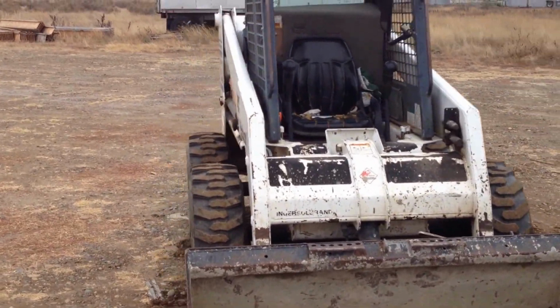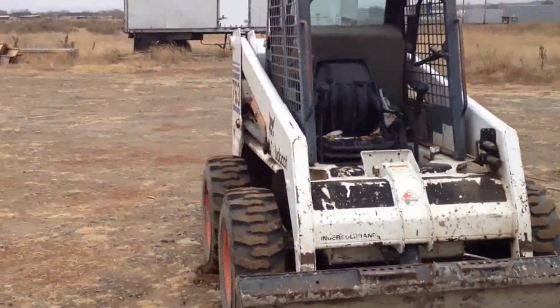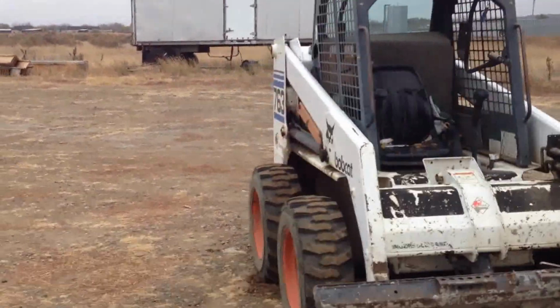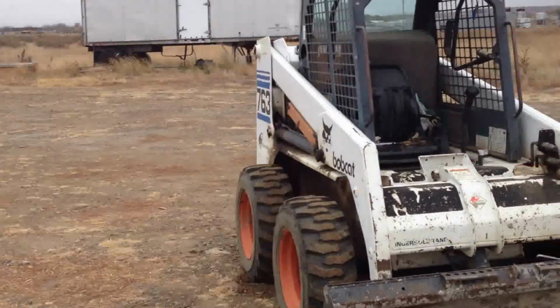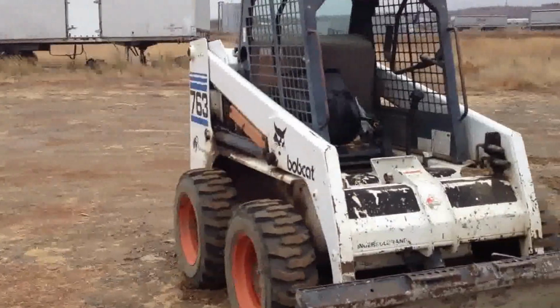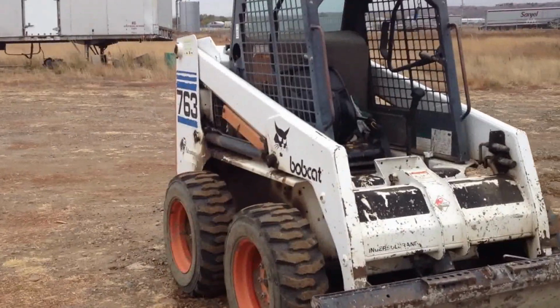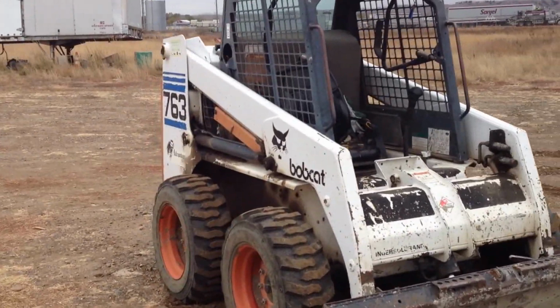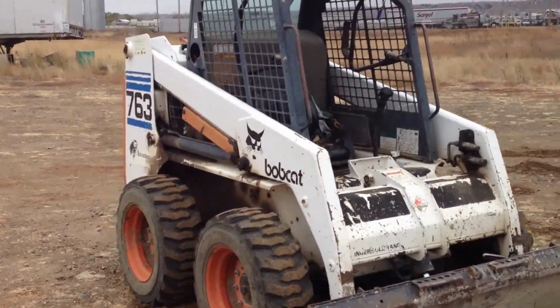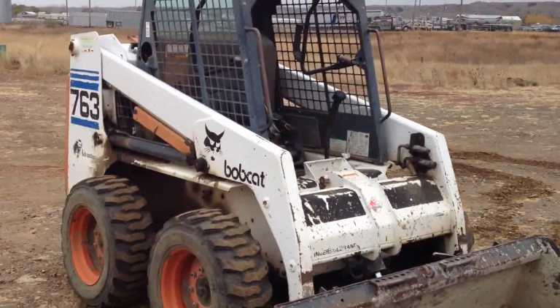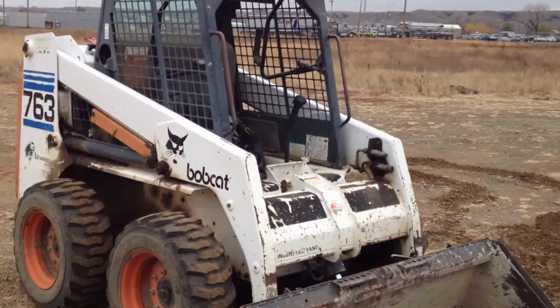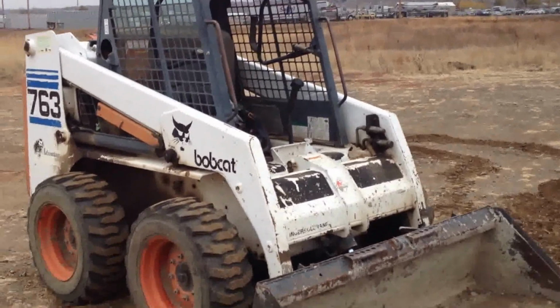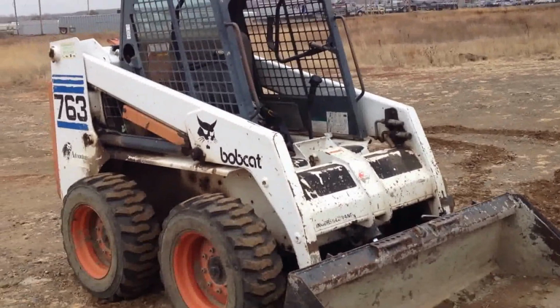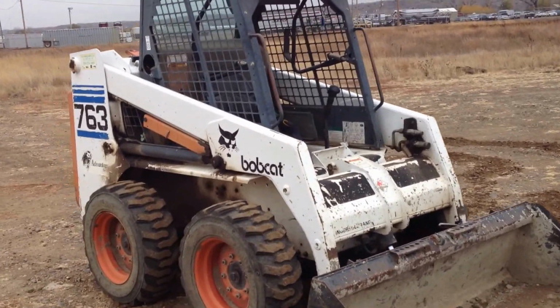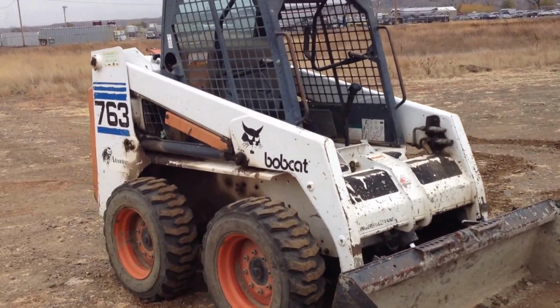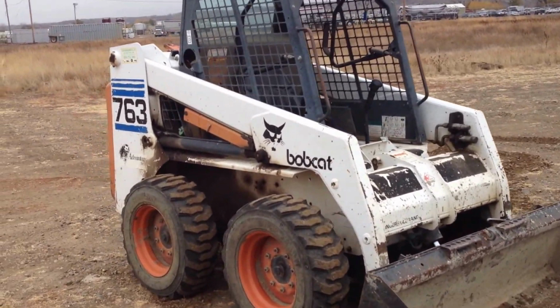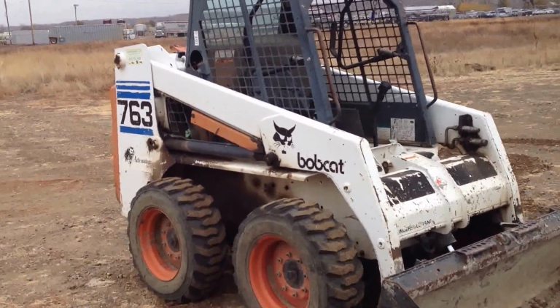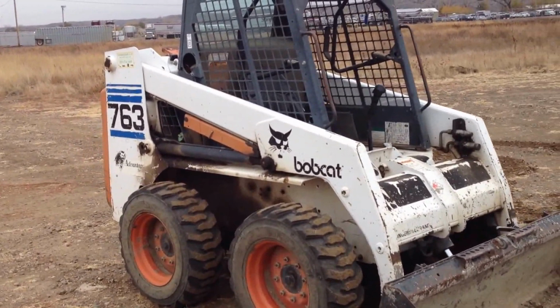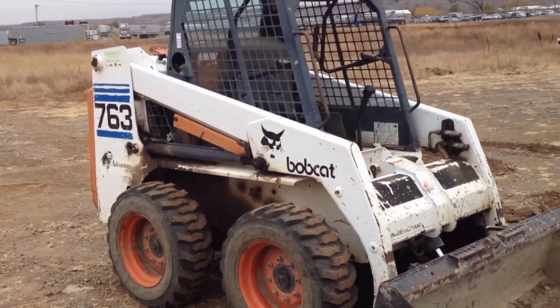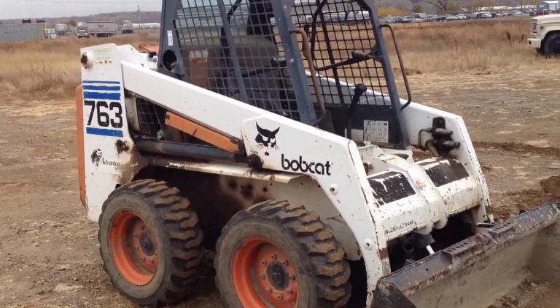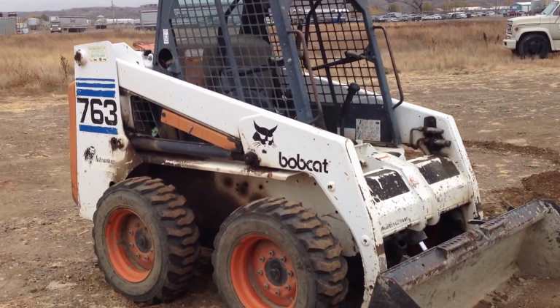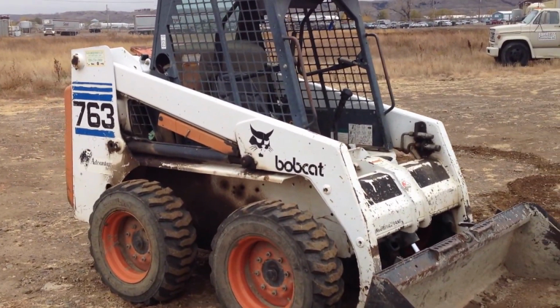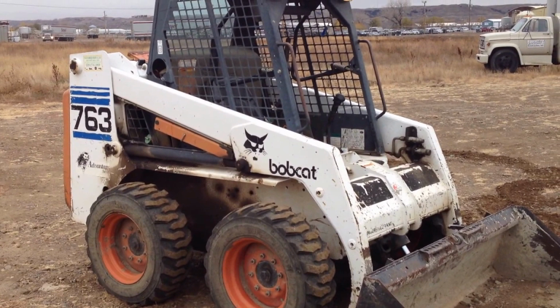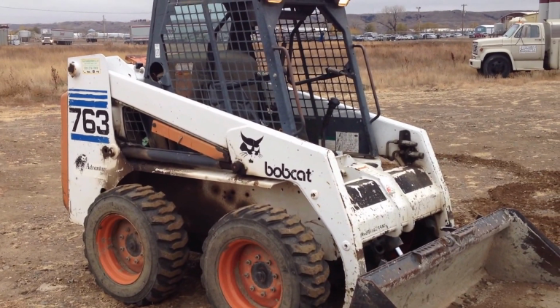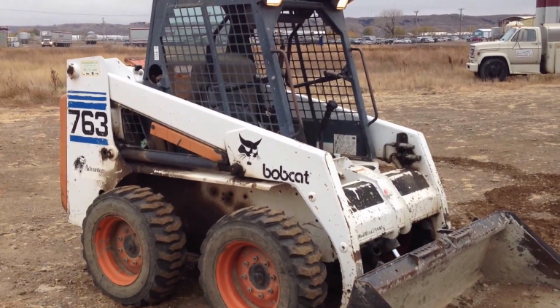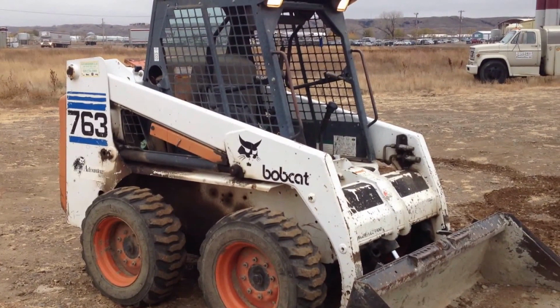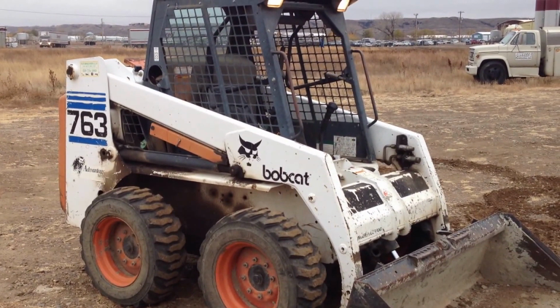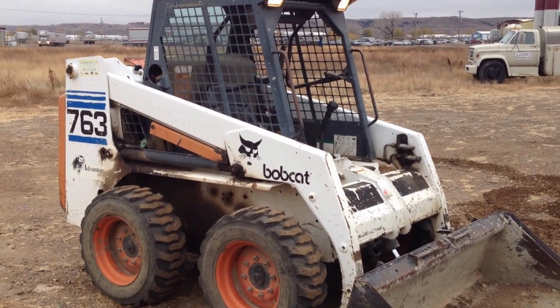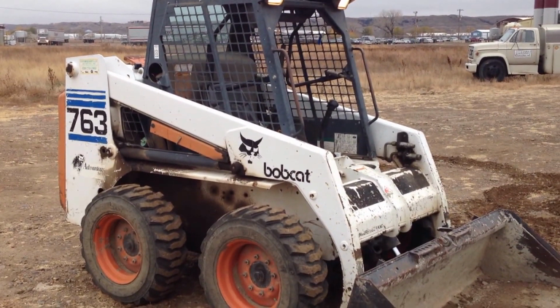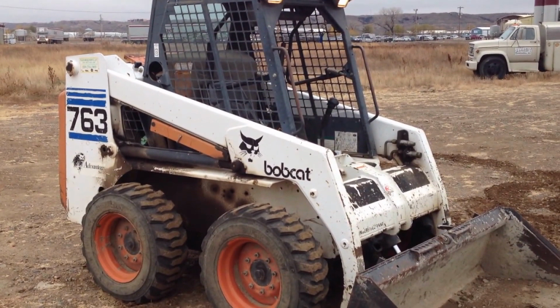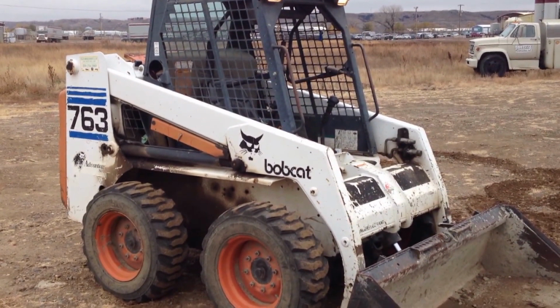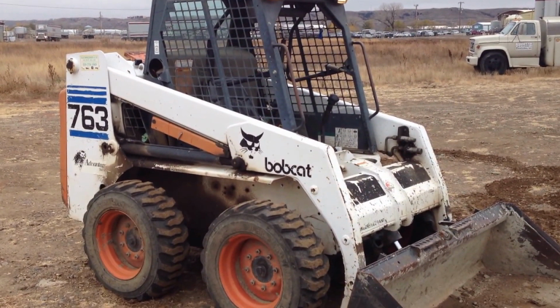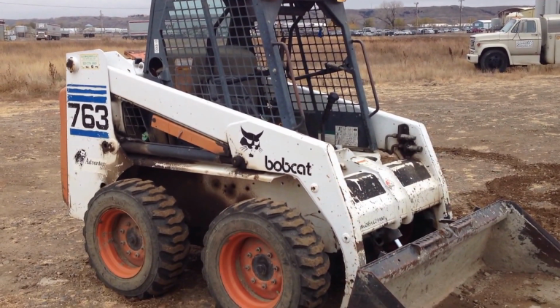This is part of the Curtis Construction Auction. It will be sold to the highest bidder regardless of price, Saturday, November 22nd in Miles City, Montana. Details at smithsalesco.com. Thanks.